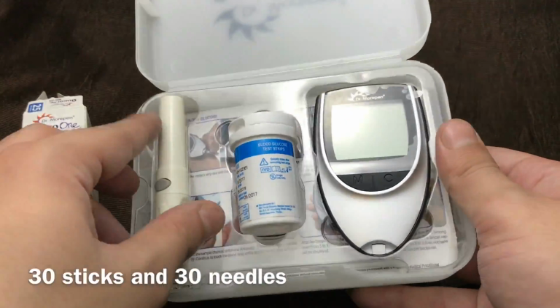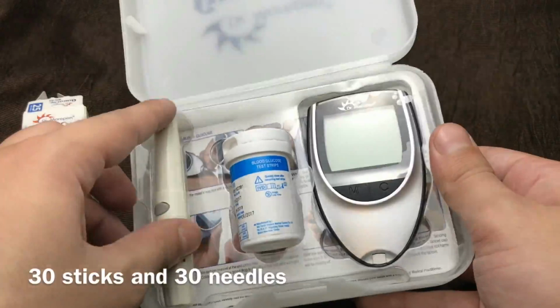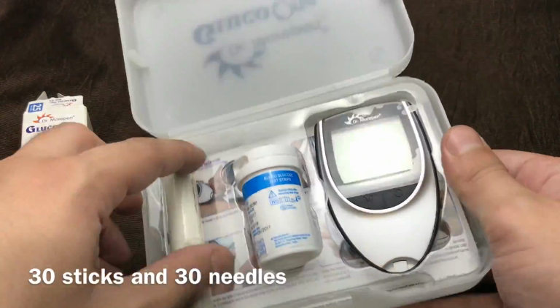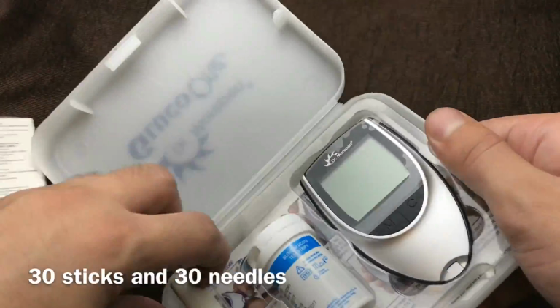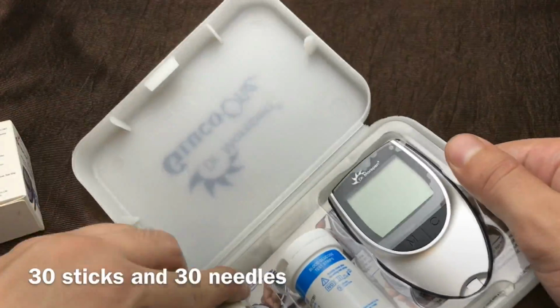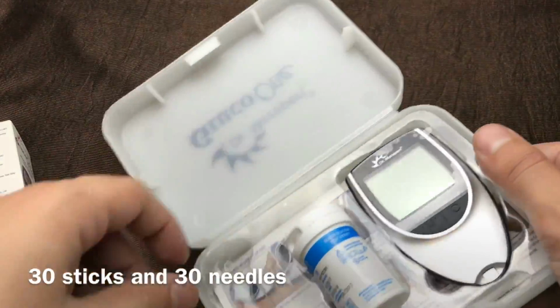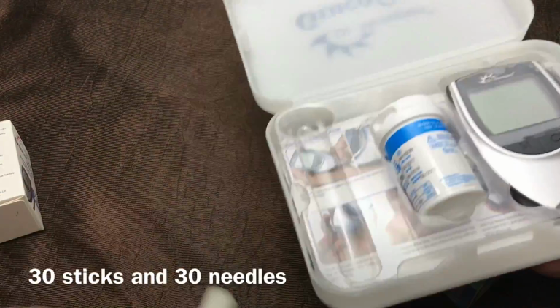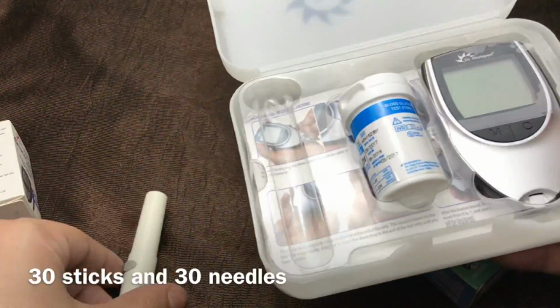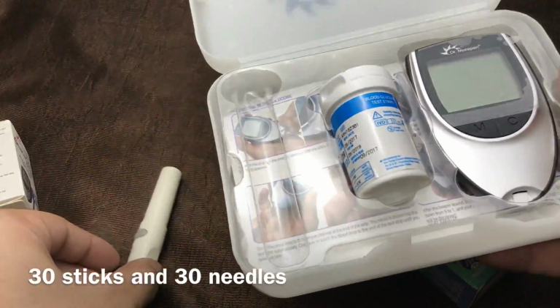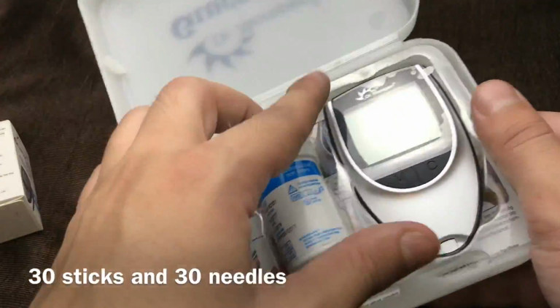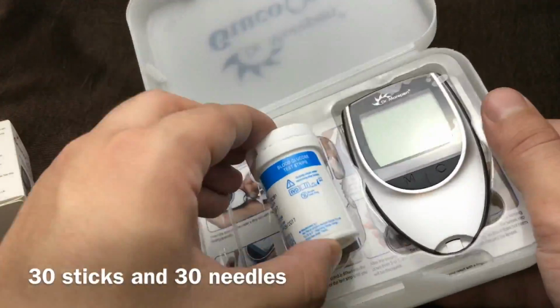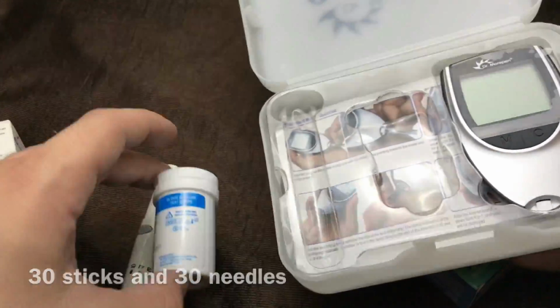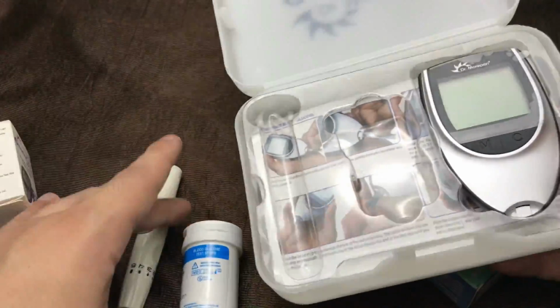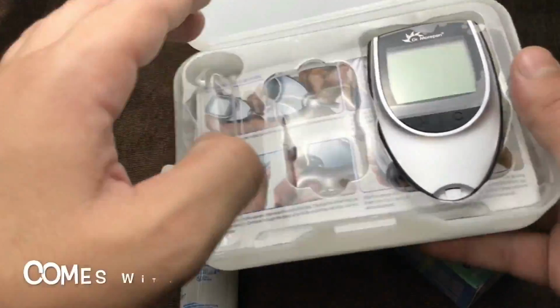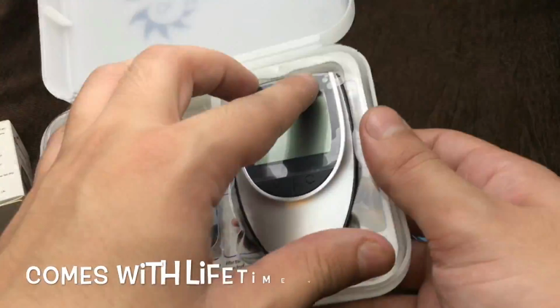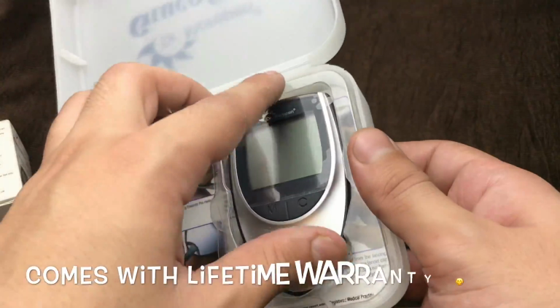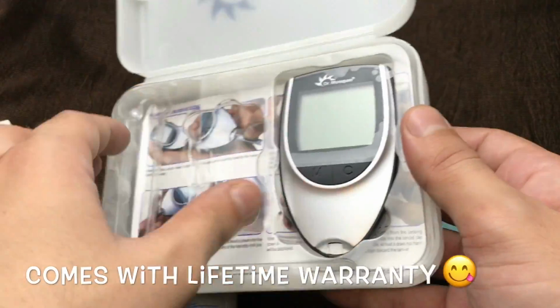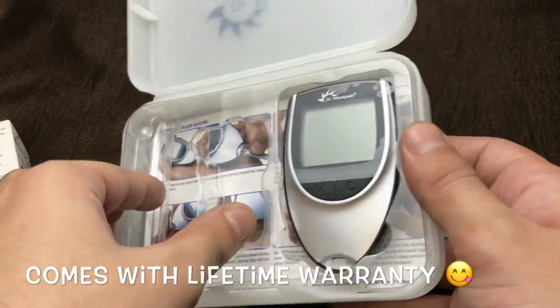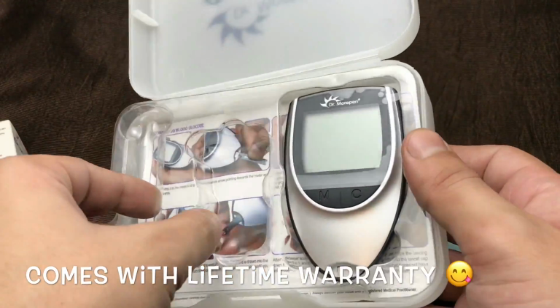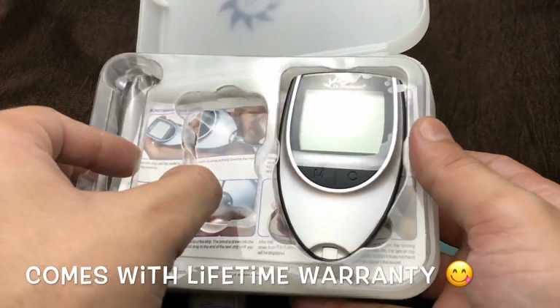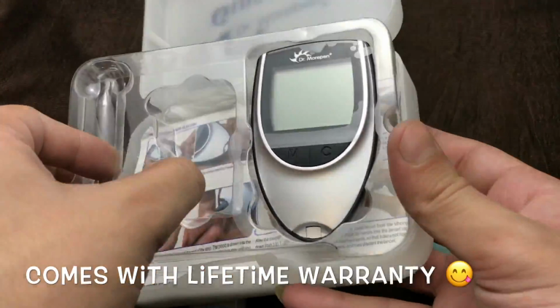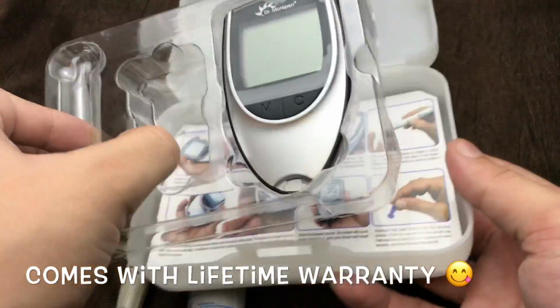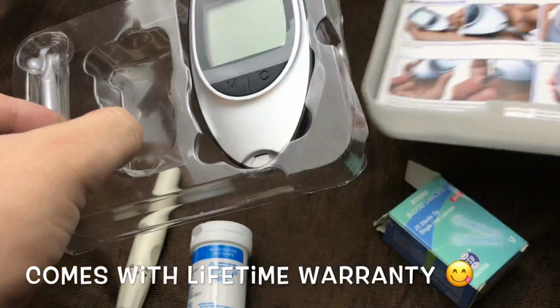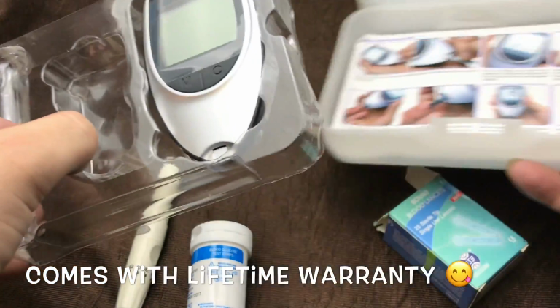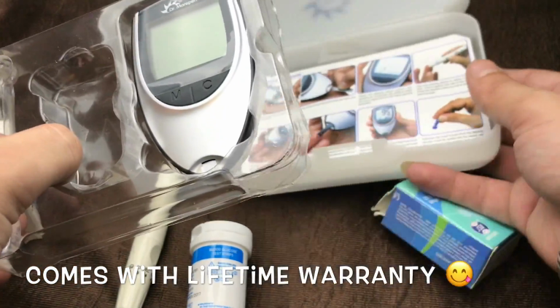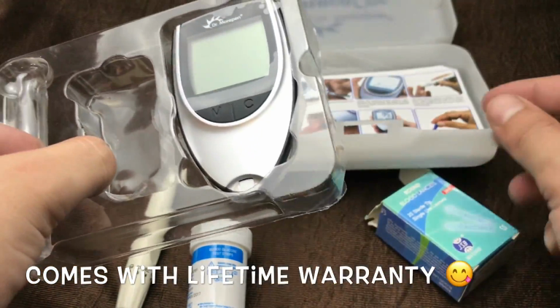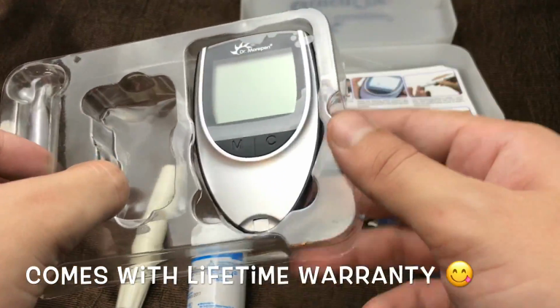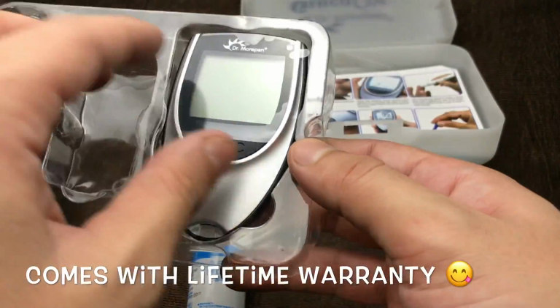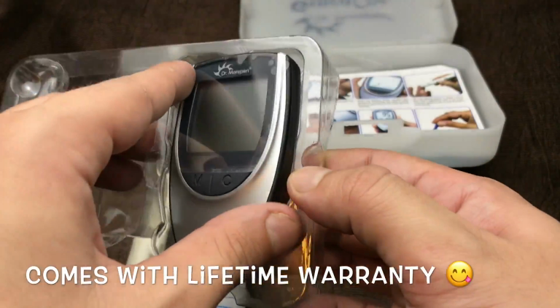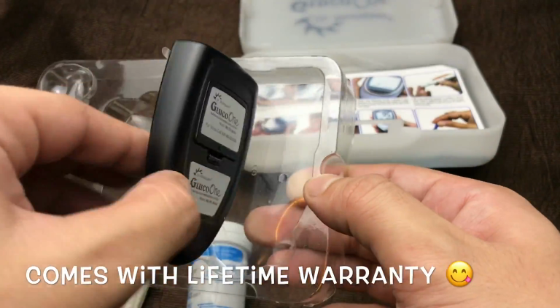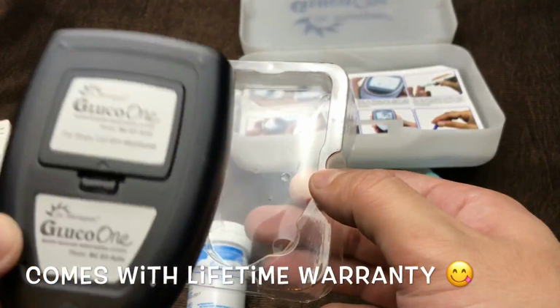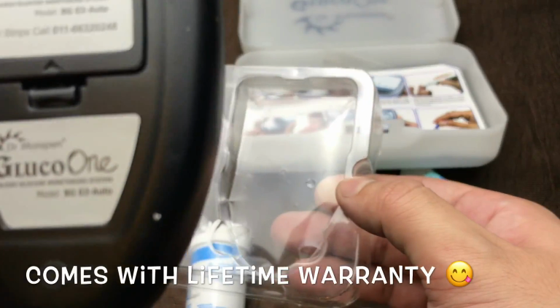This is a pen you can use for a blood sample, and these are some sticks, and this is the machine.